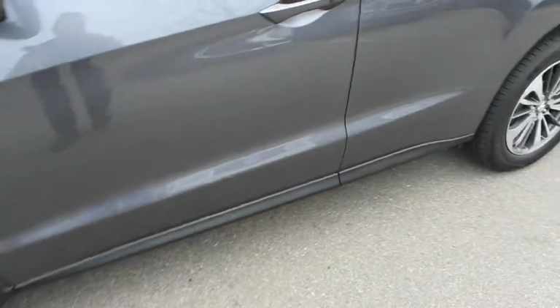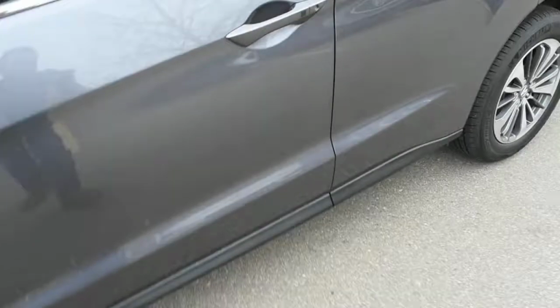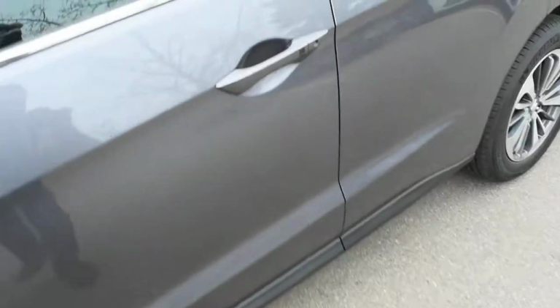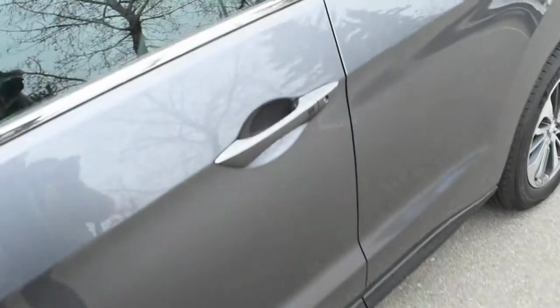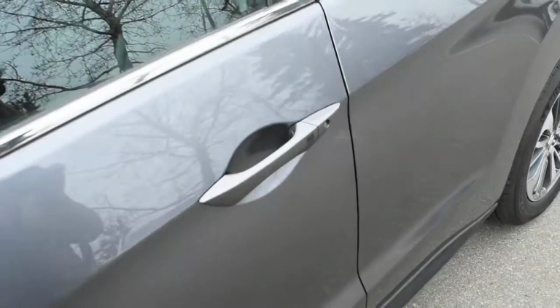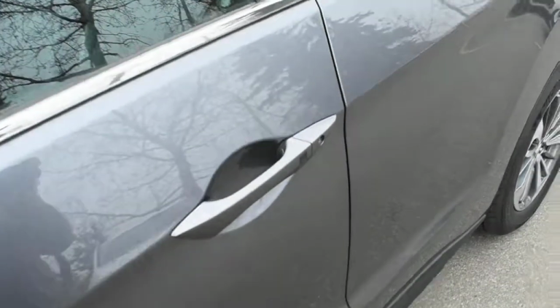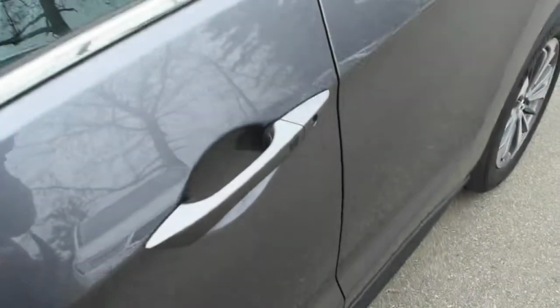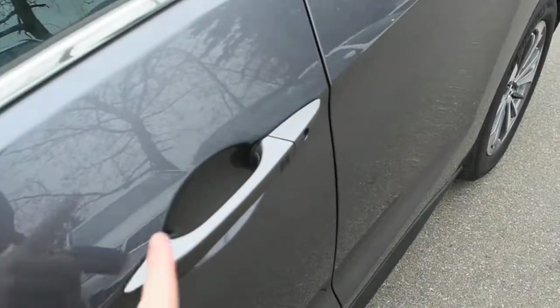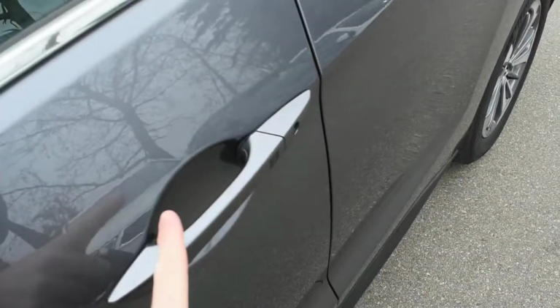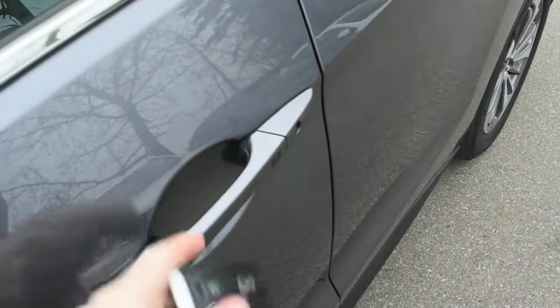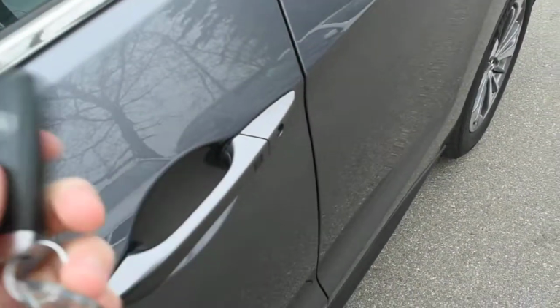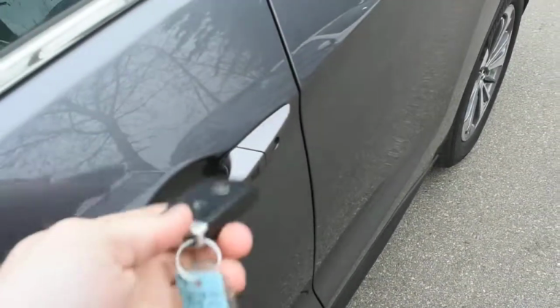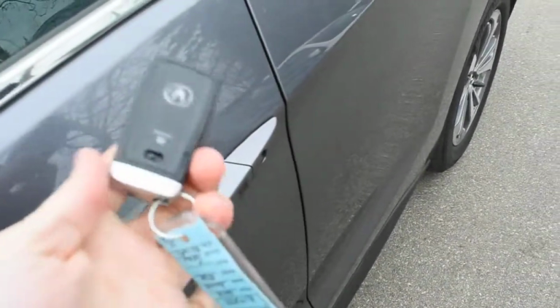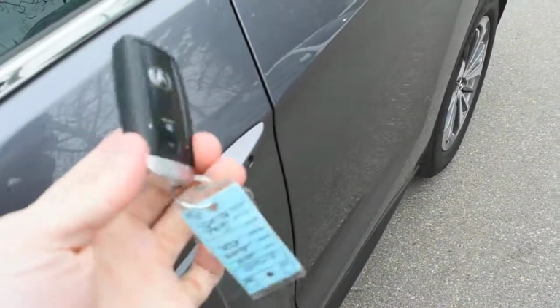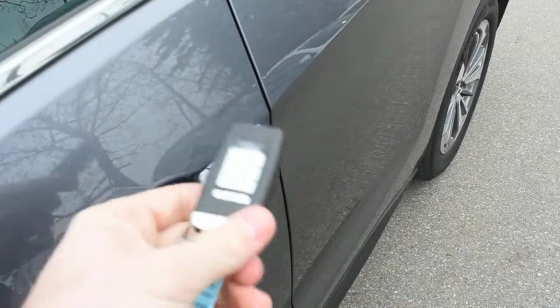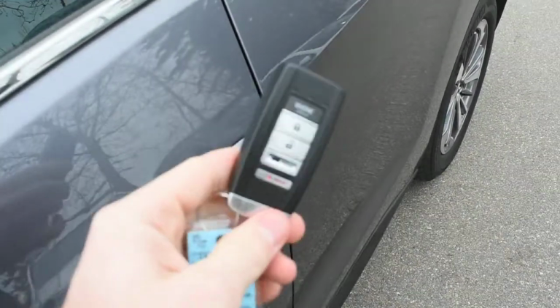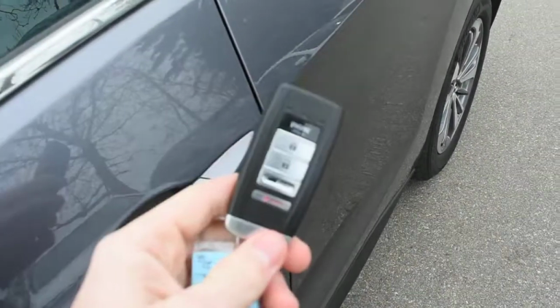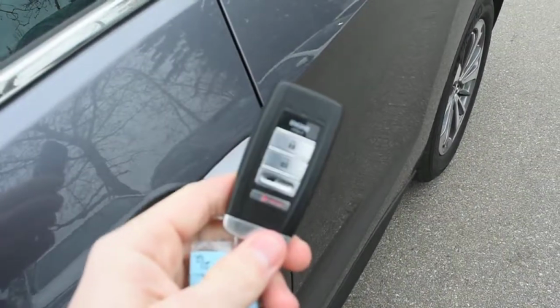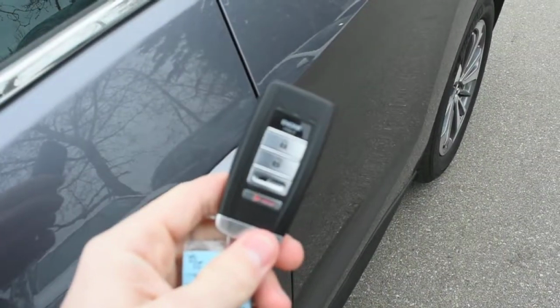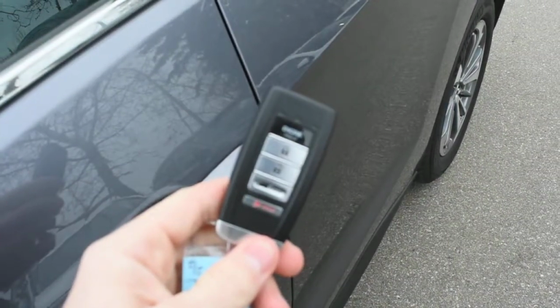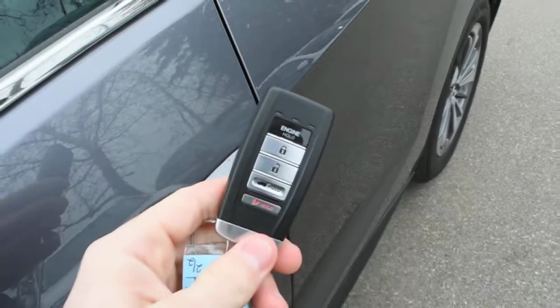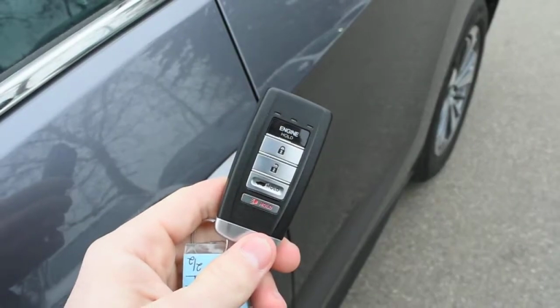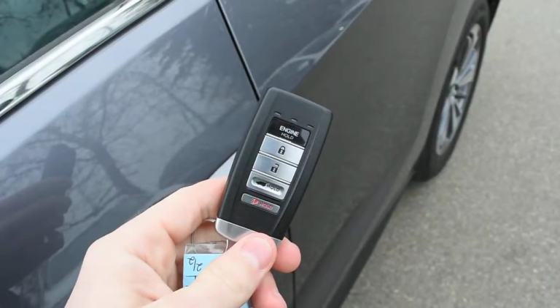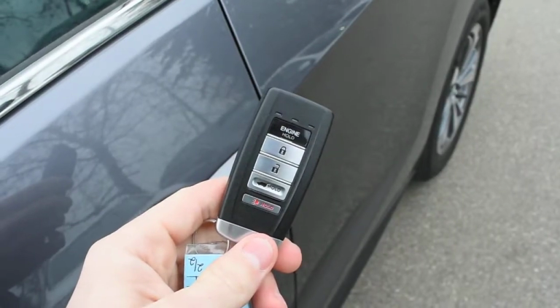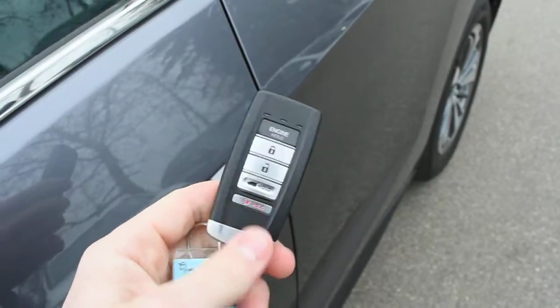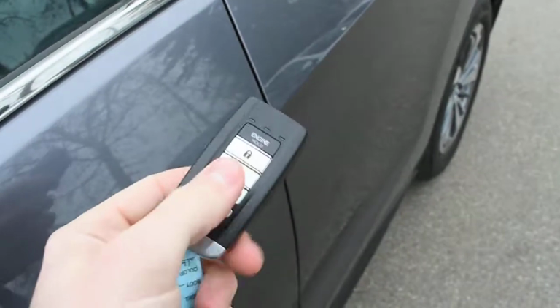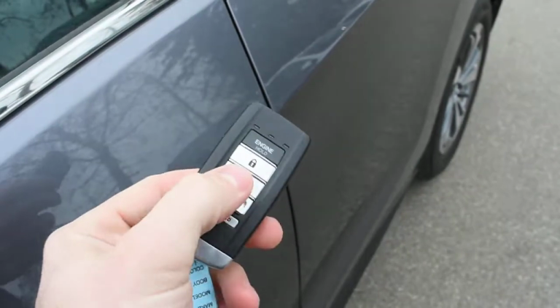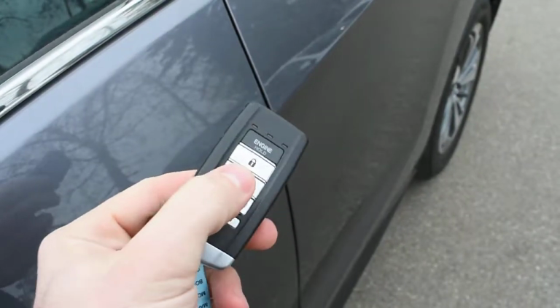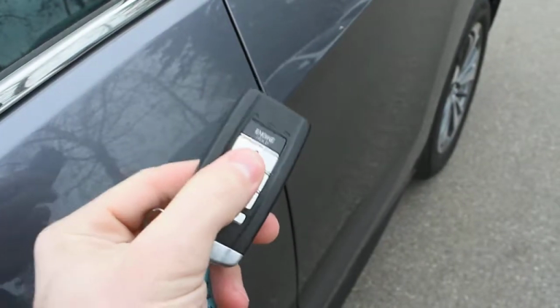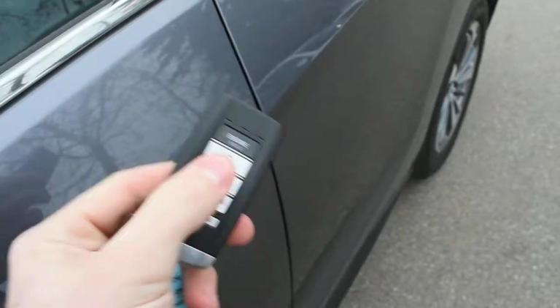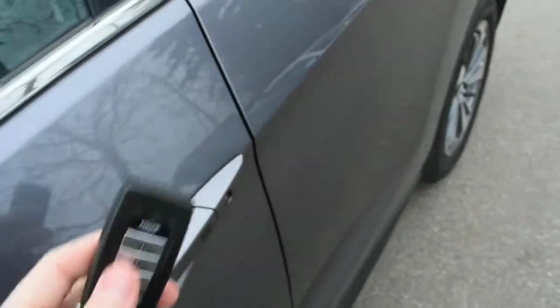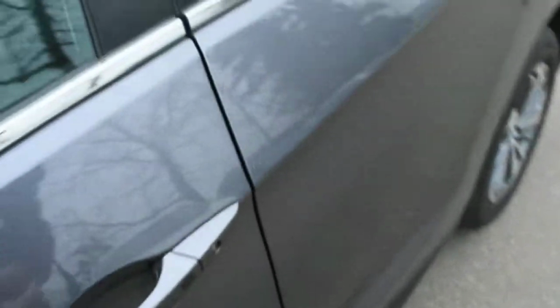Making our way towards the cabin, this does feature a TruKey entry system with your Acura smart key. The smart key also holds your remote starter system.